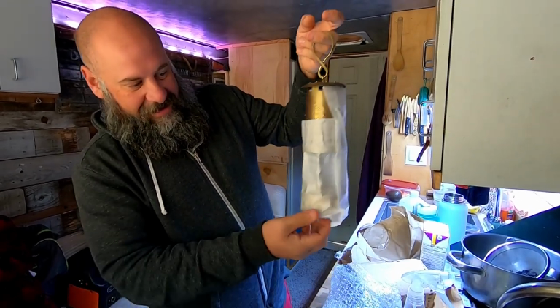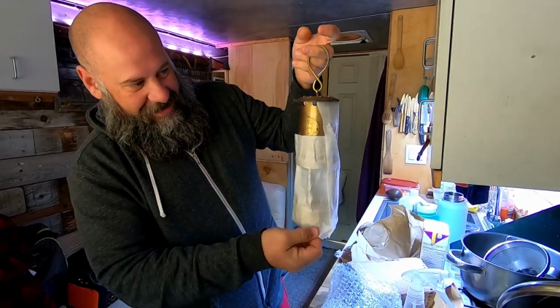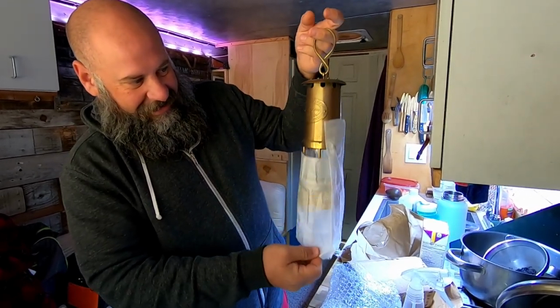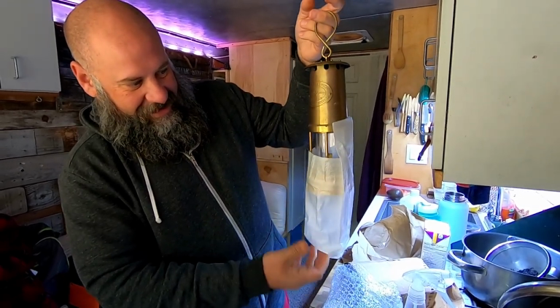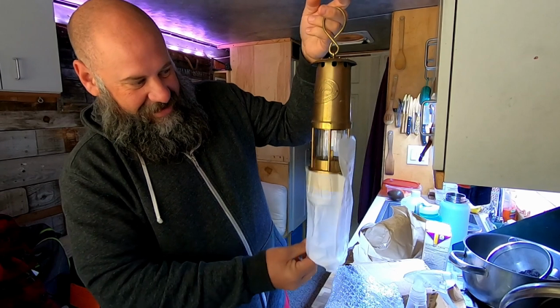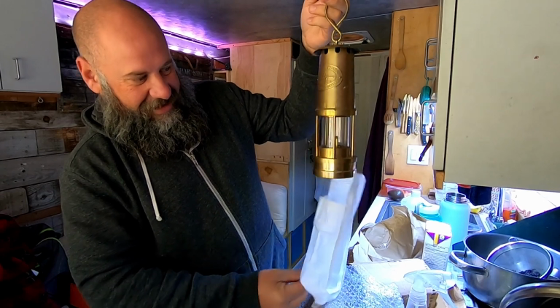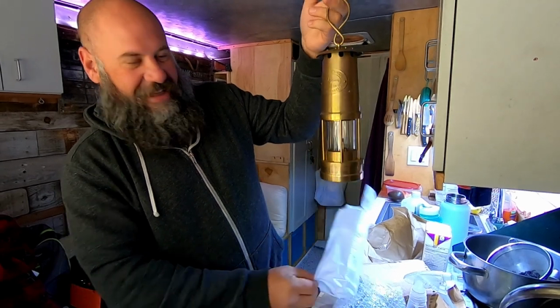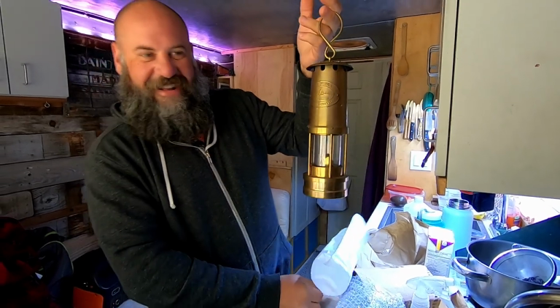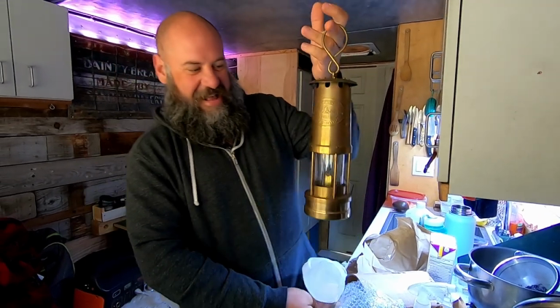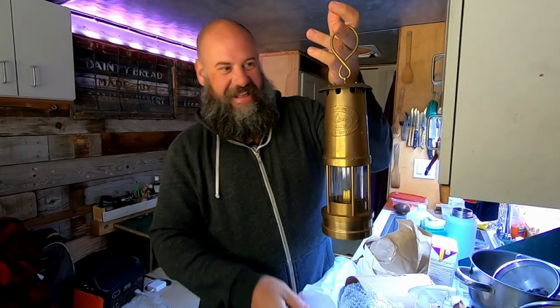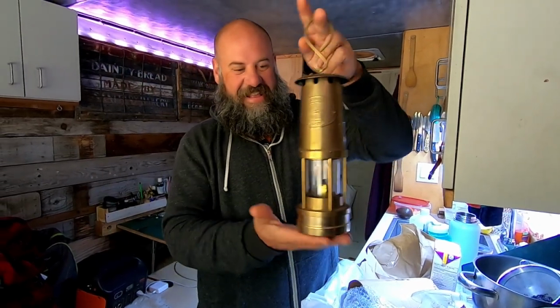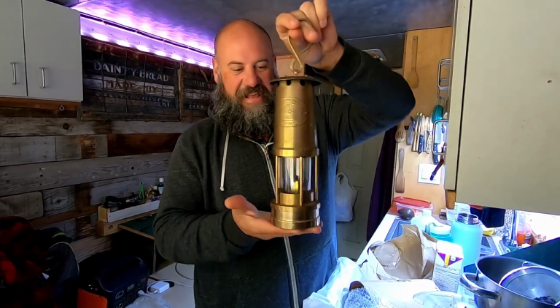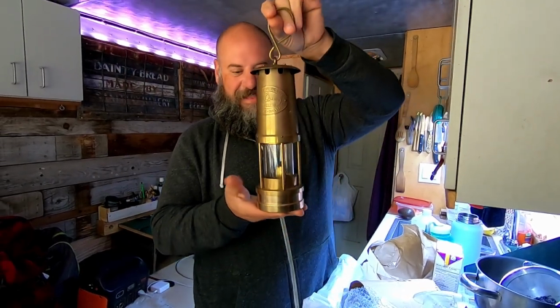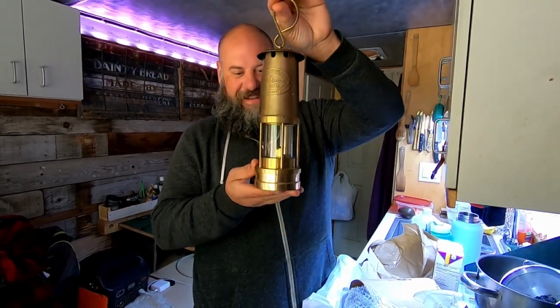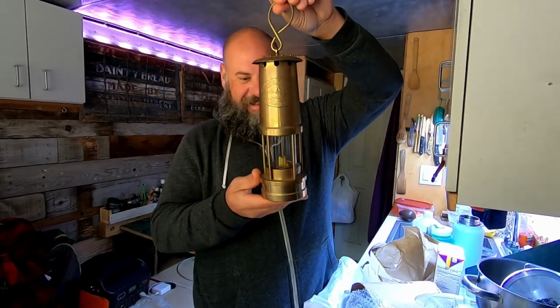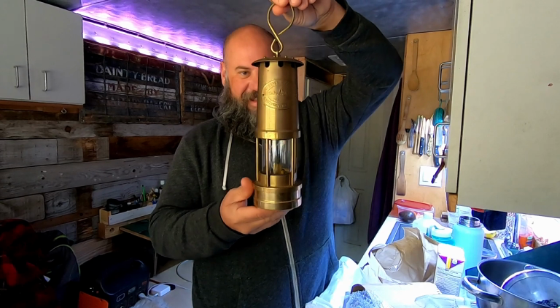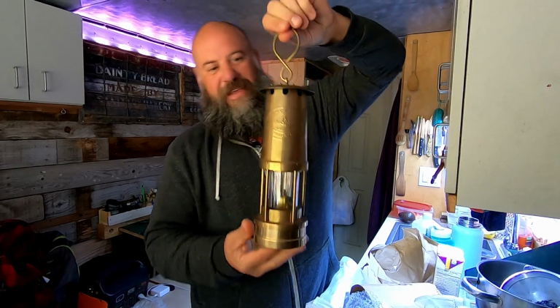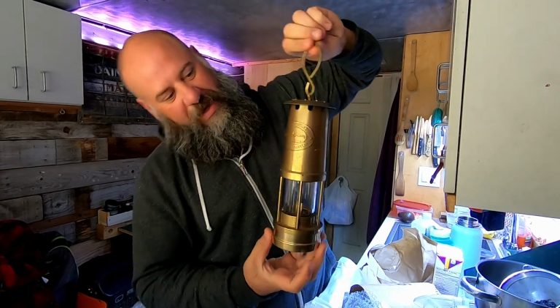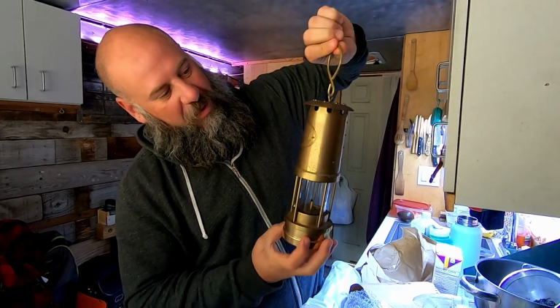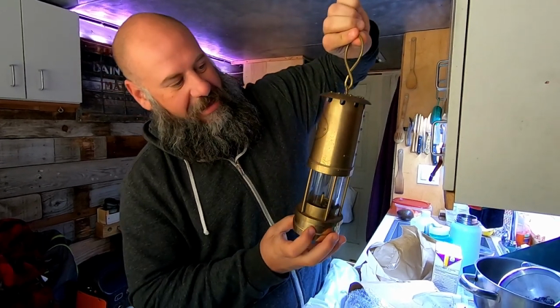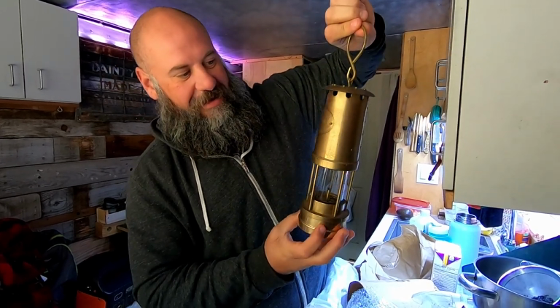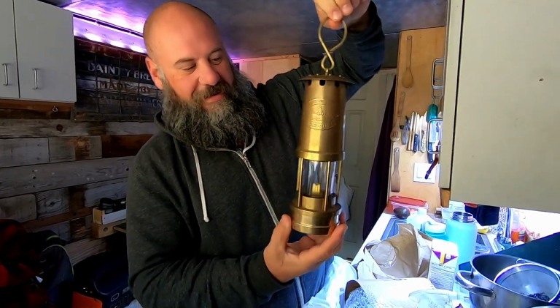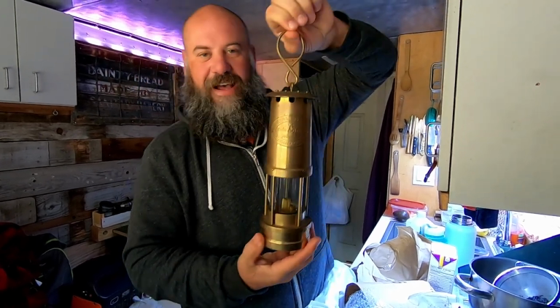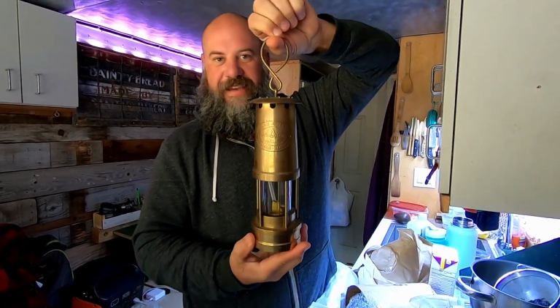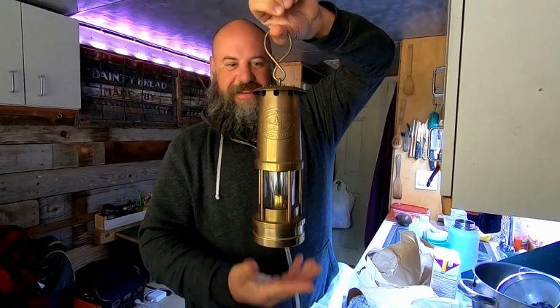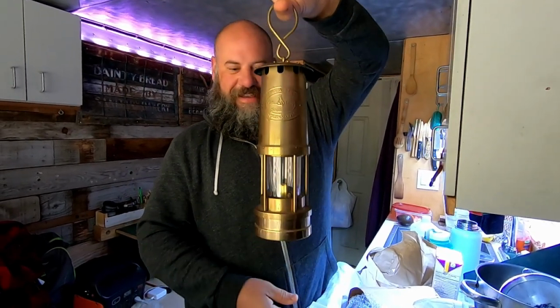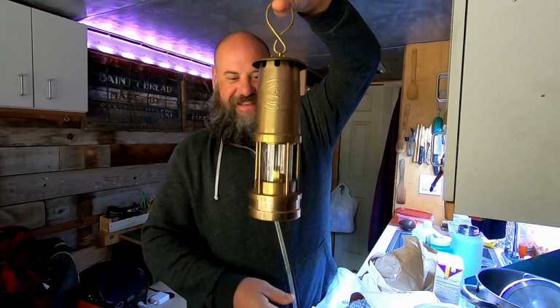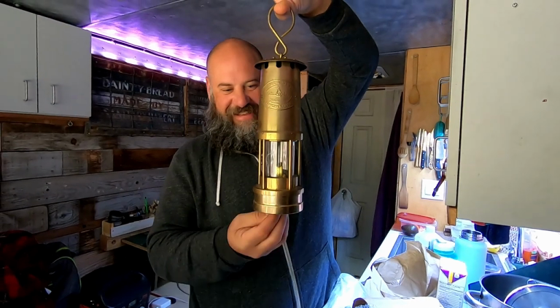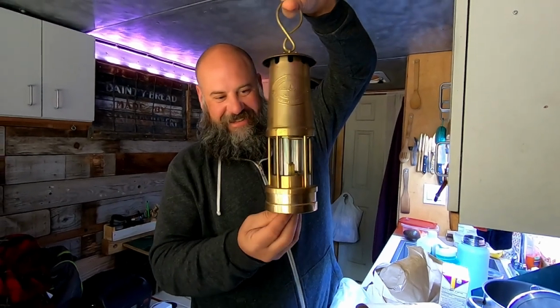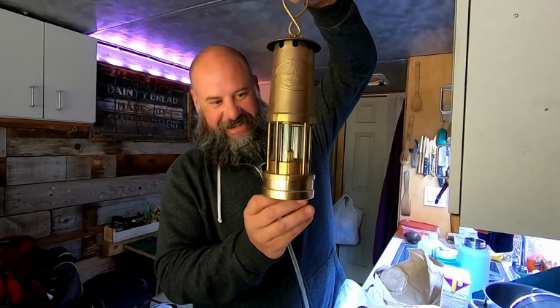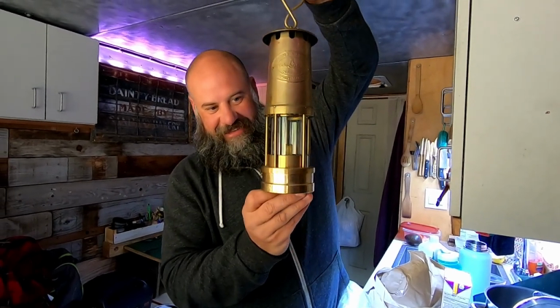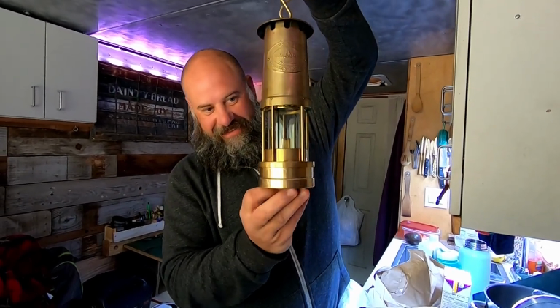There it is. Looky there. How about that, huh? It's a Weems and Plath Yacht Lamp. It's so nice. So nice.